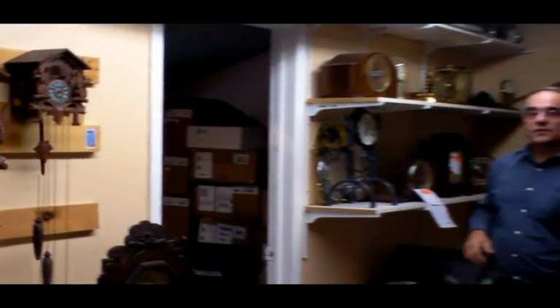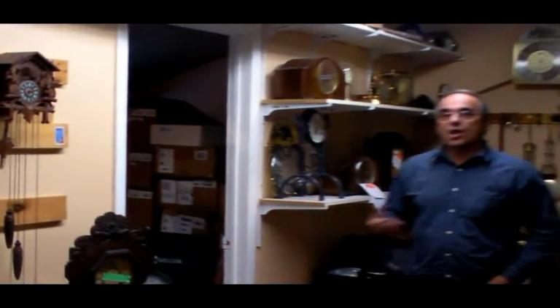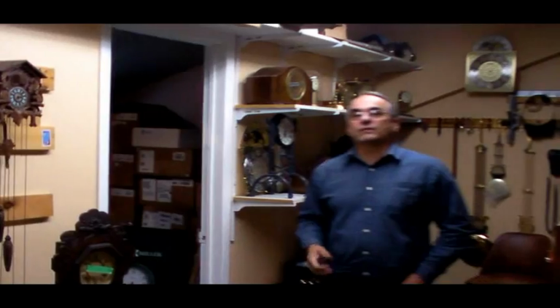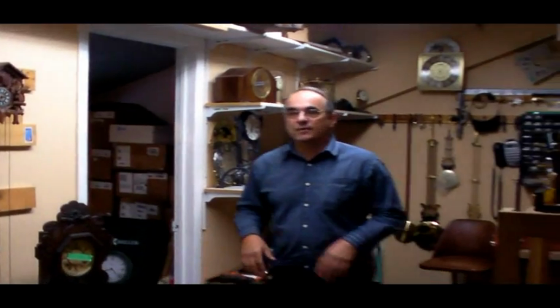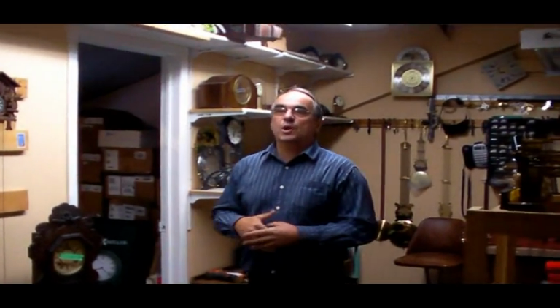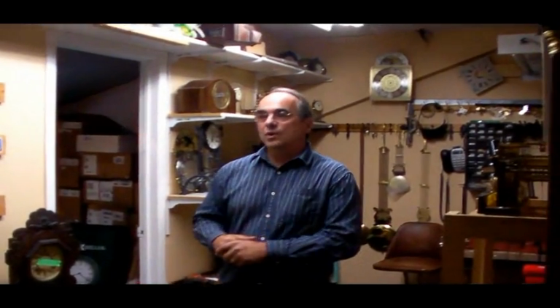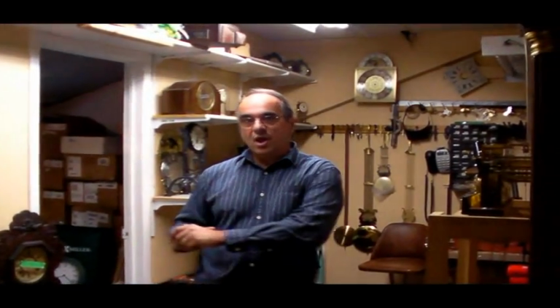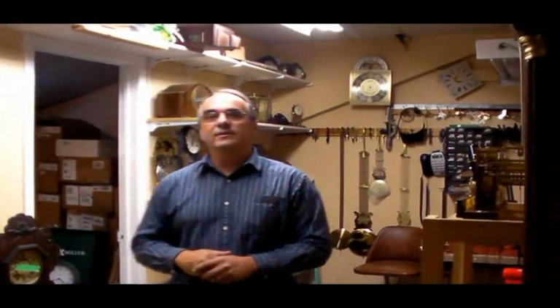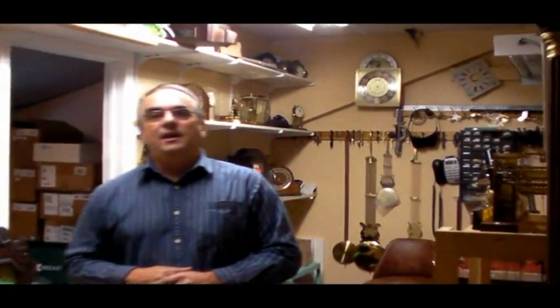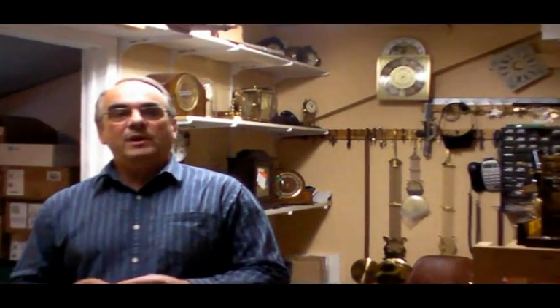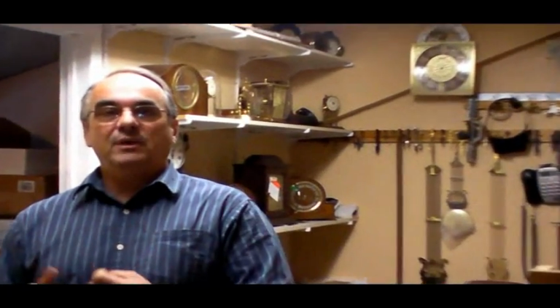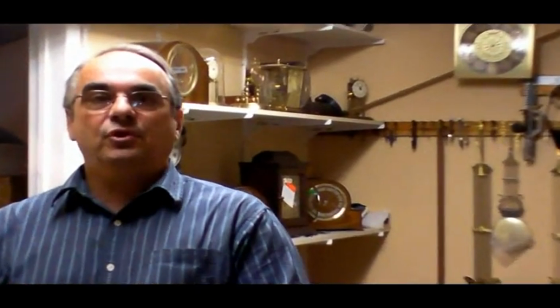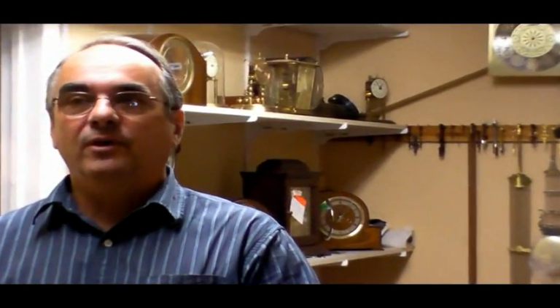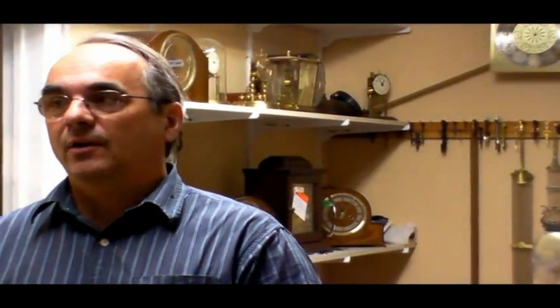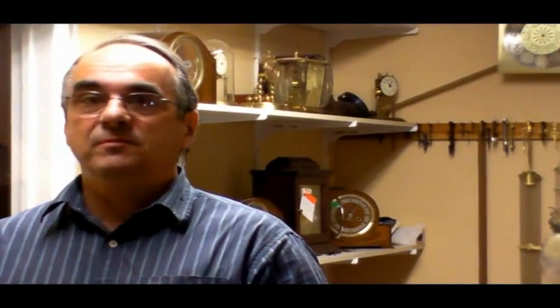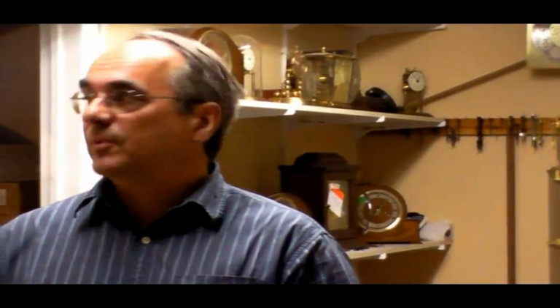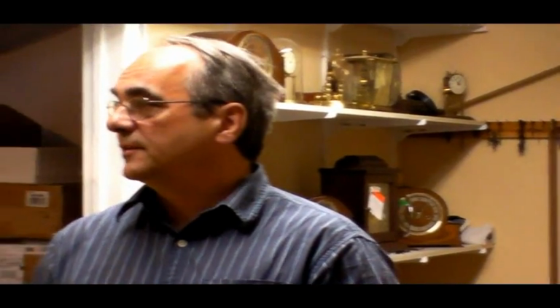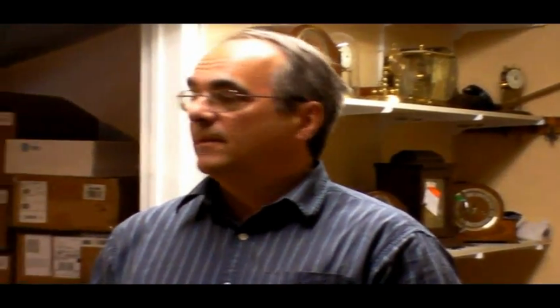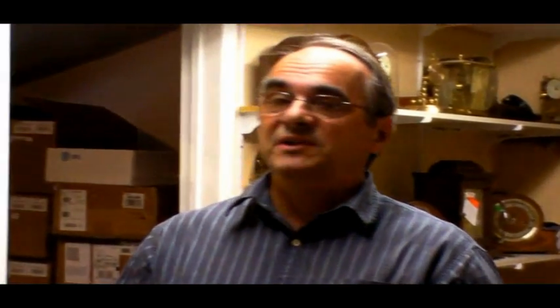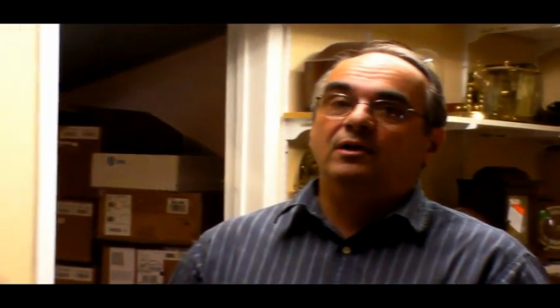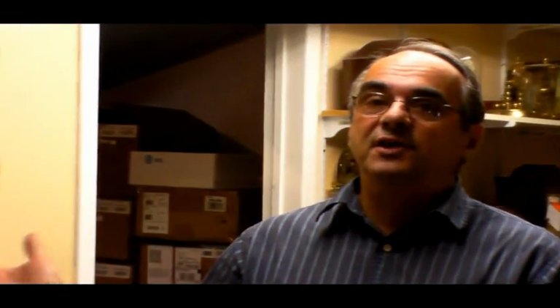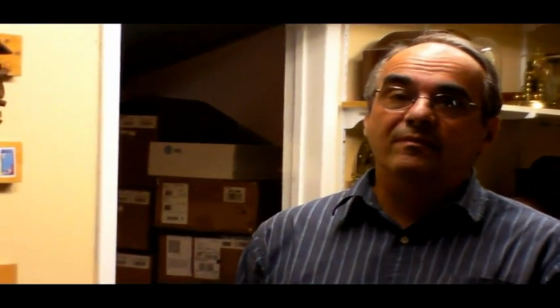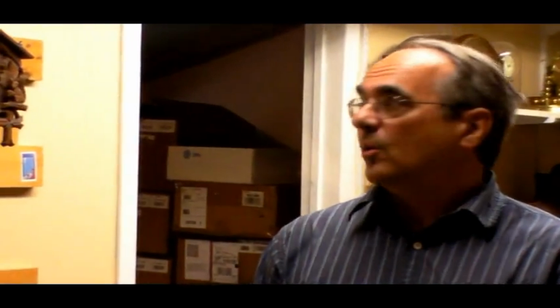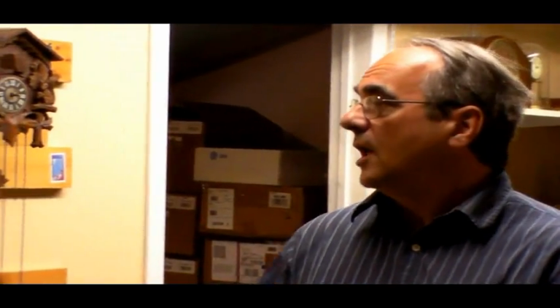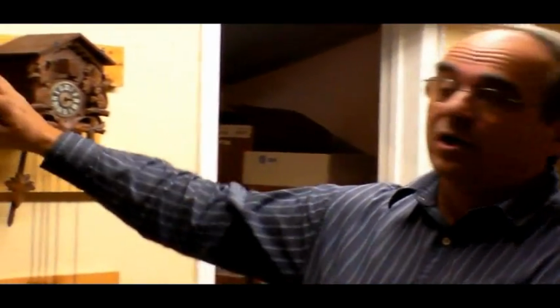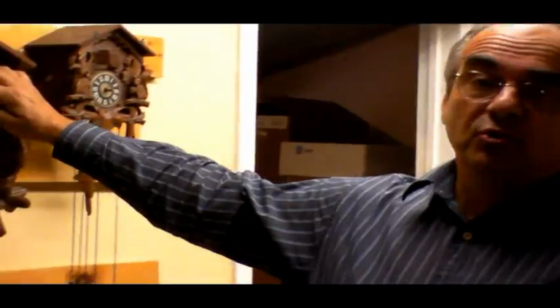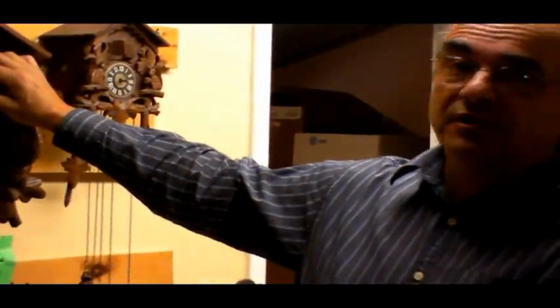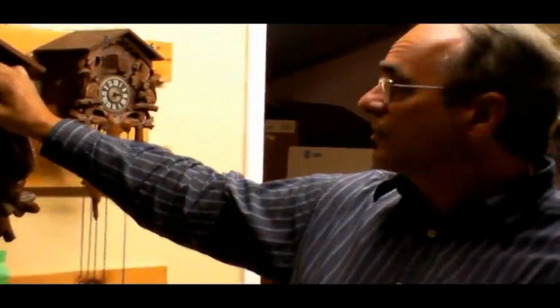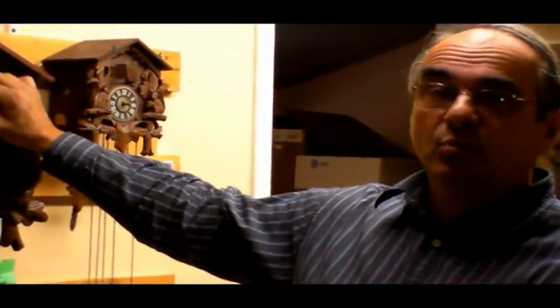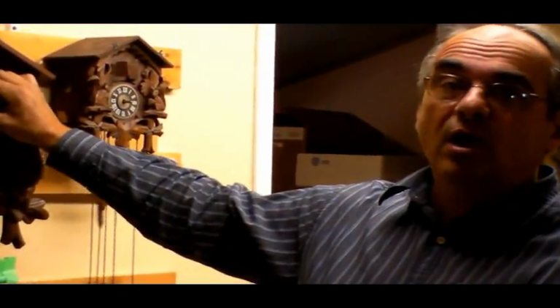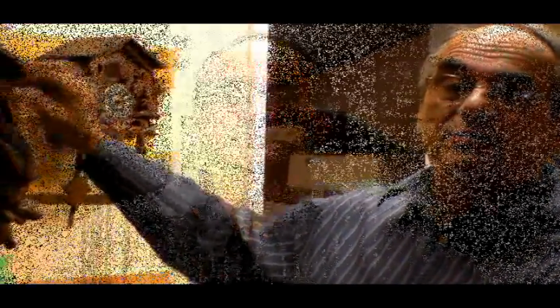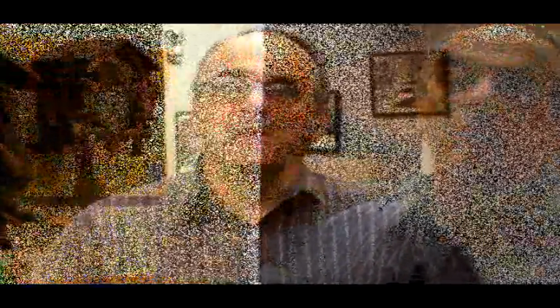This is our clock service center, and this is where we work on clock movements. We can re-bush your movement, change mainsprings. This is where we set up our clocks and time them before they go out. We work on cuckoo clocks, mantel clocks, wall clocks — whatever you want to bring.